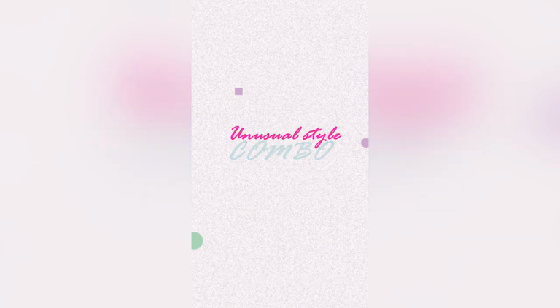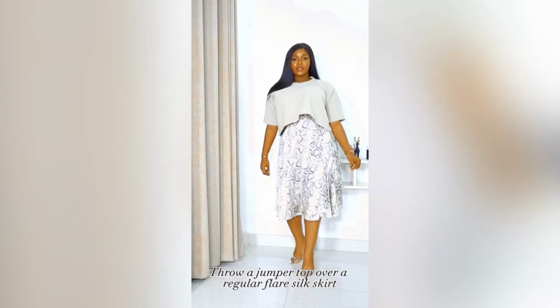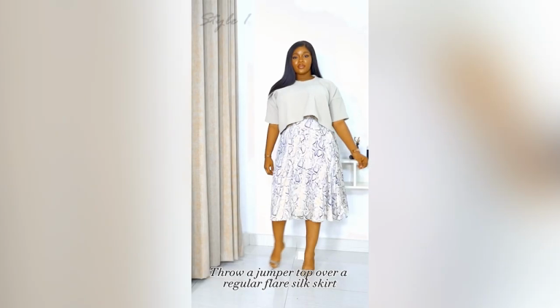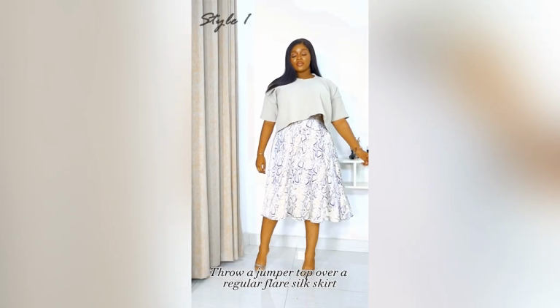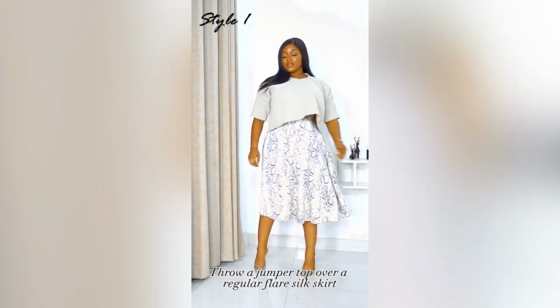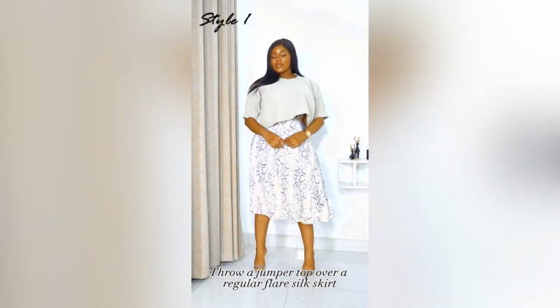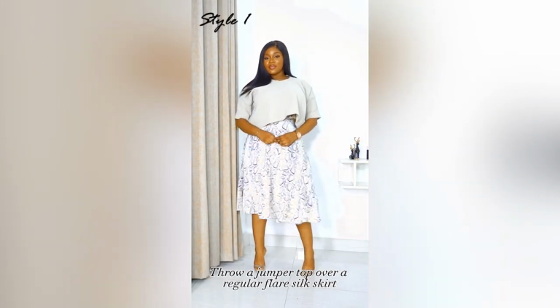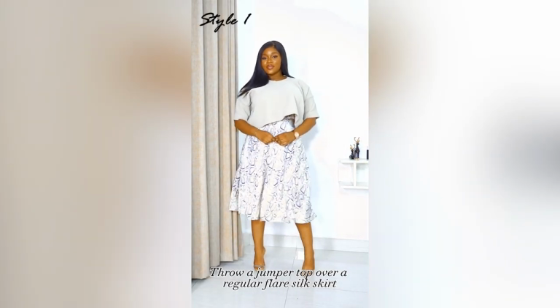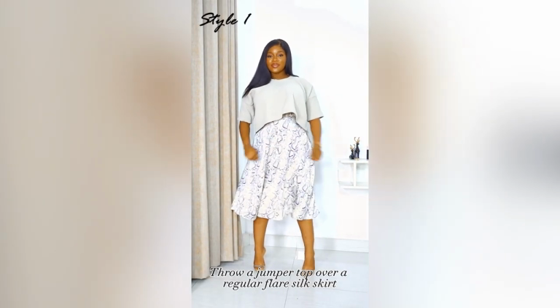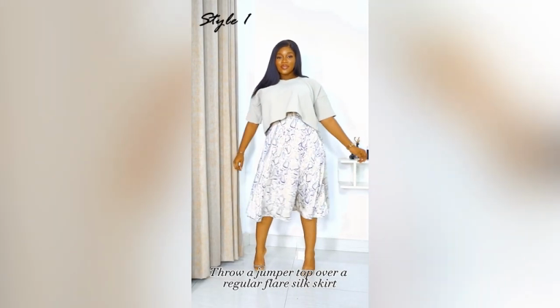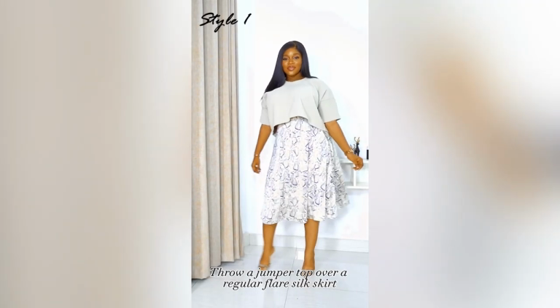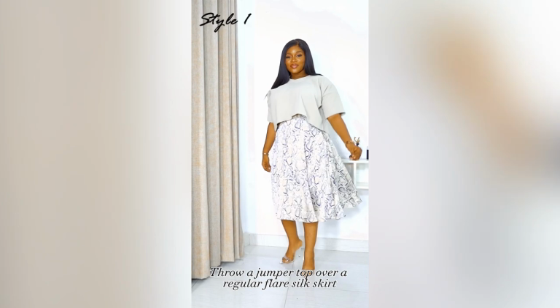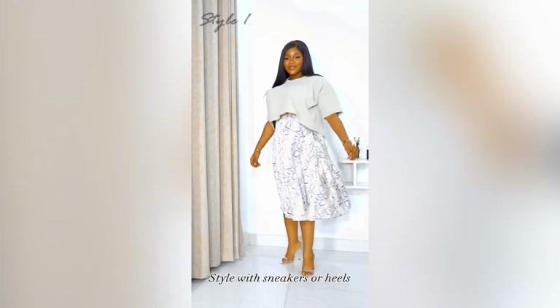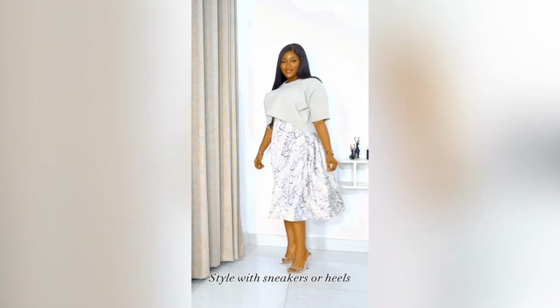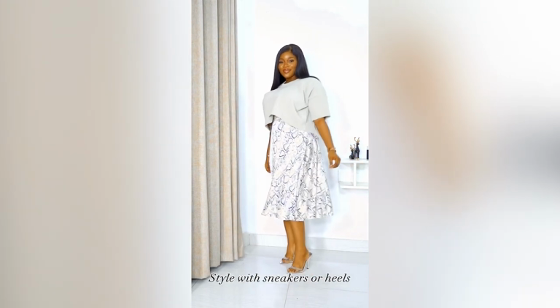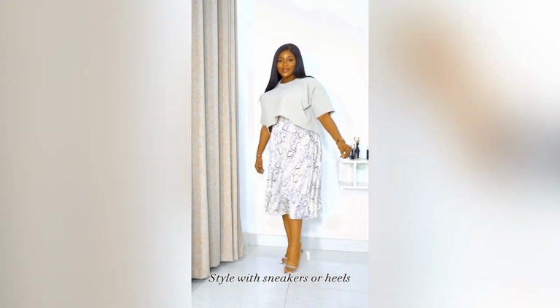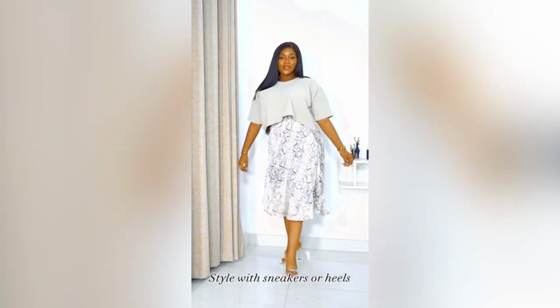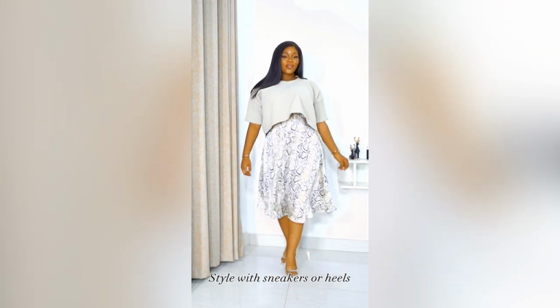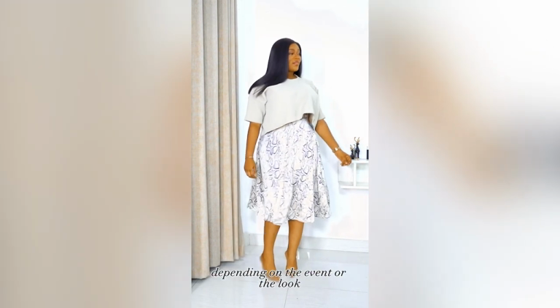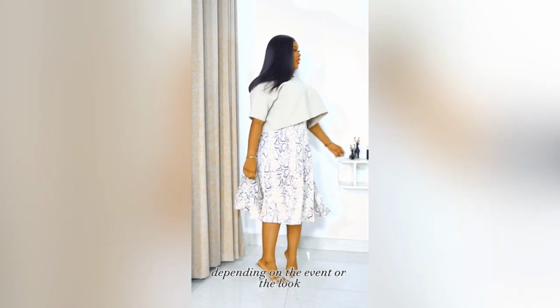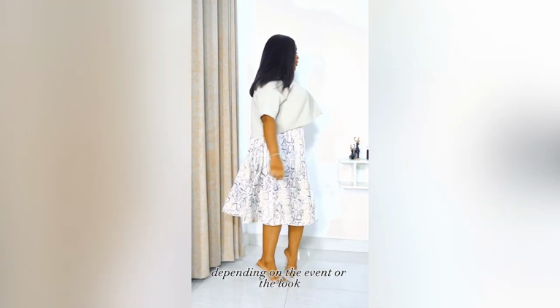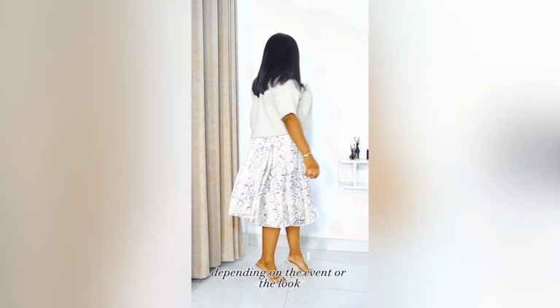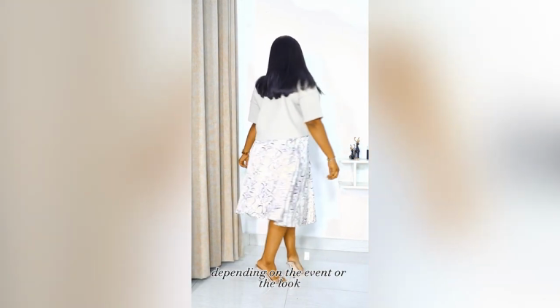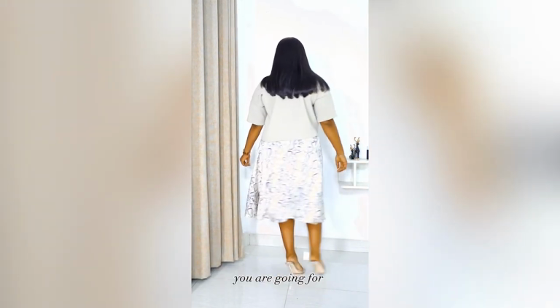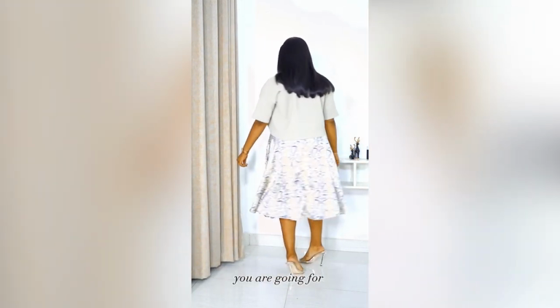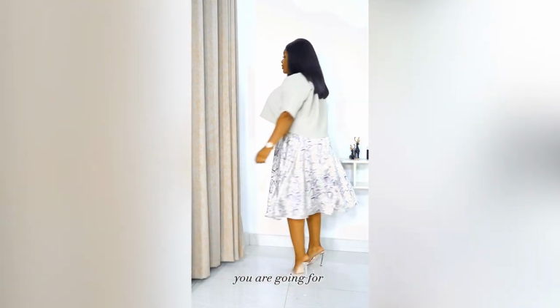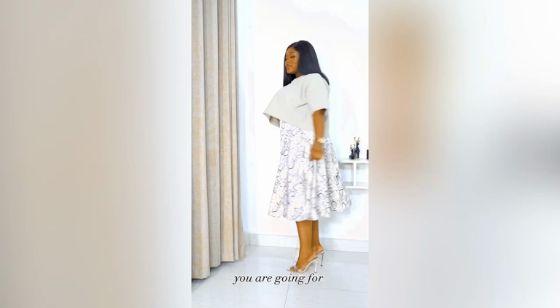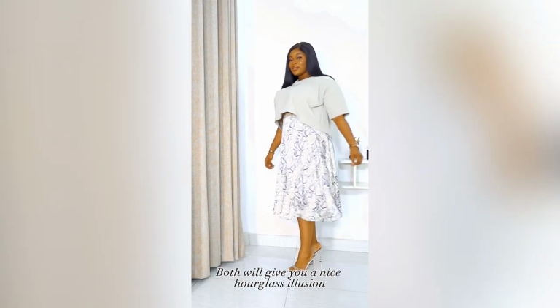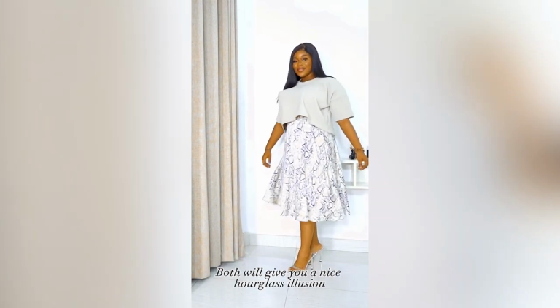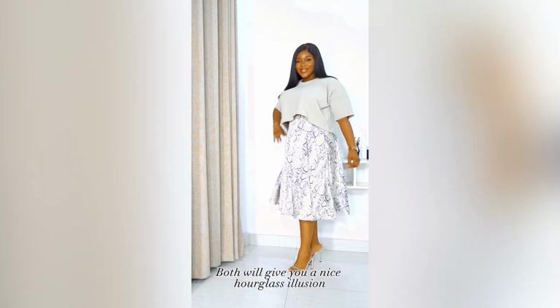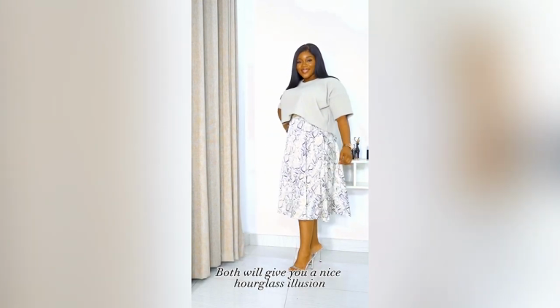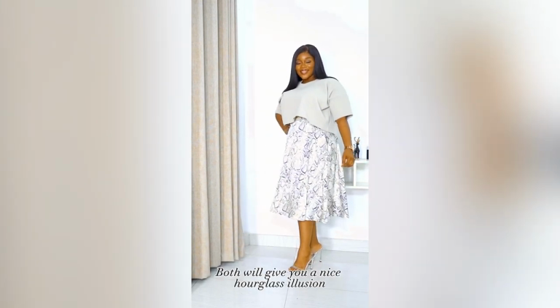Throw a jumper top over a regular flare silk skirt, style with sneakers or heels depending on the event or the look you are going for. Both will give you a nice hourglass silhouette.